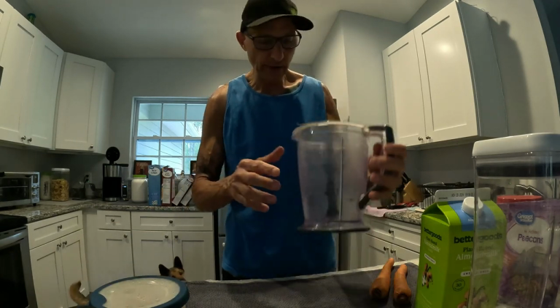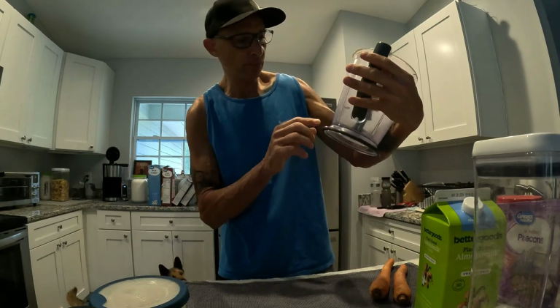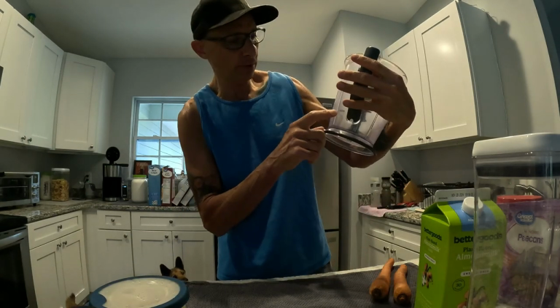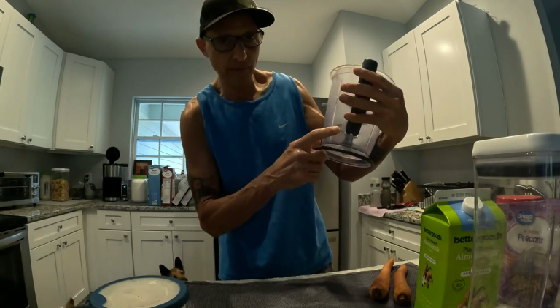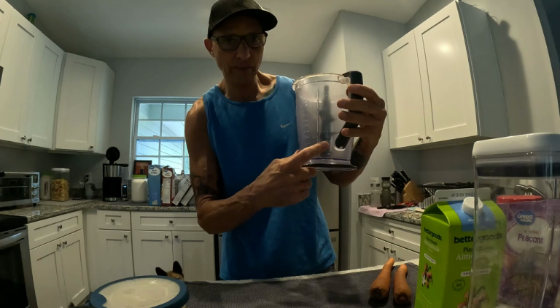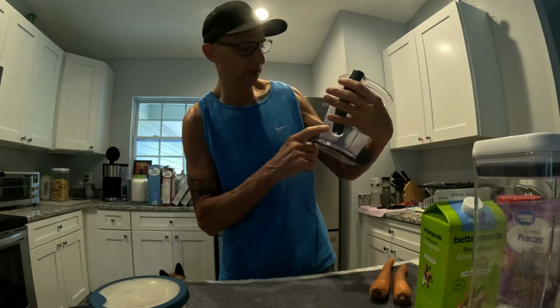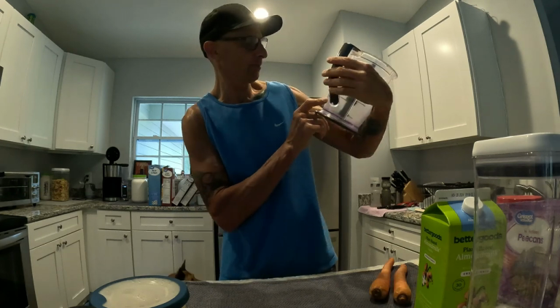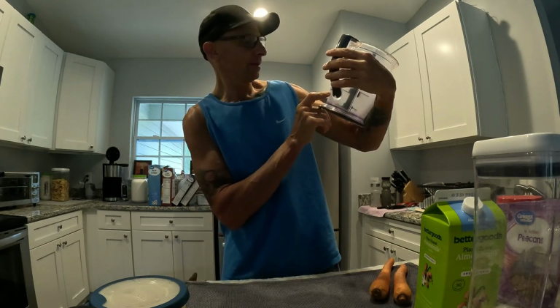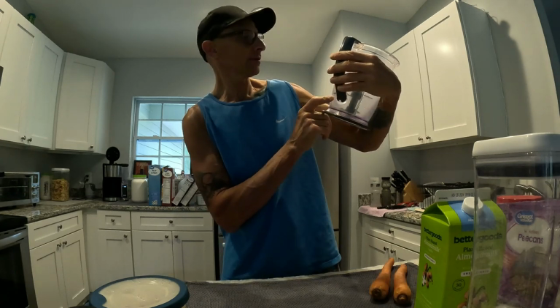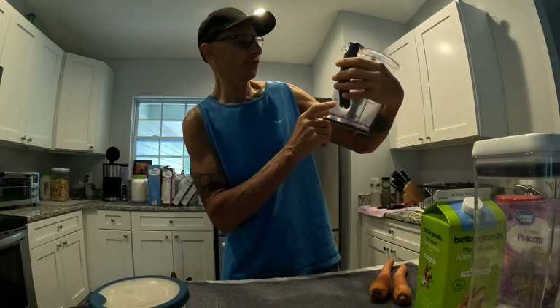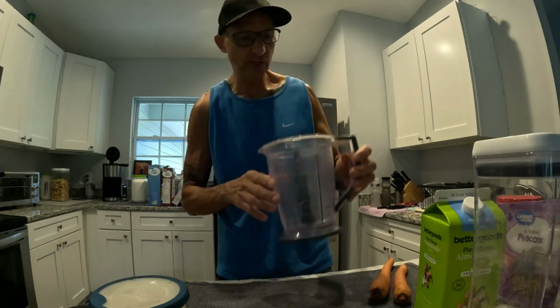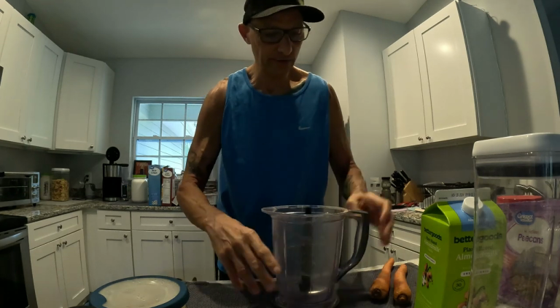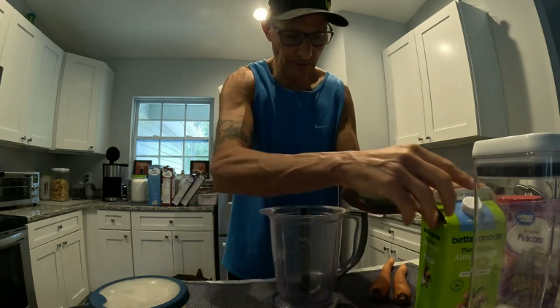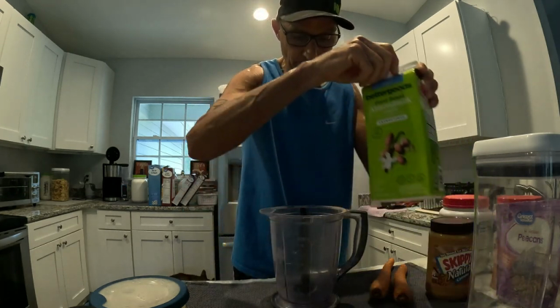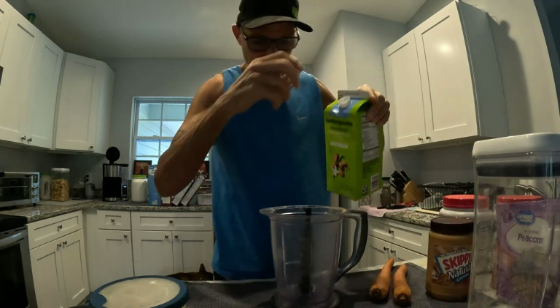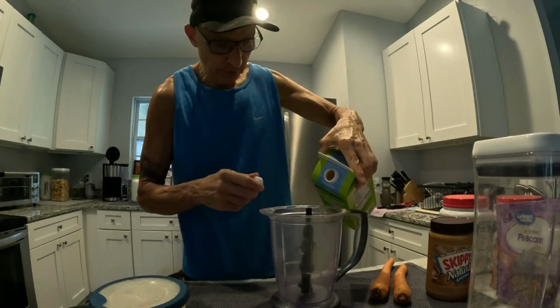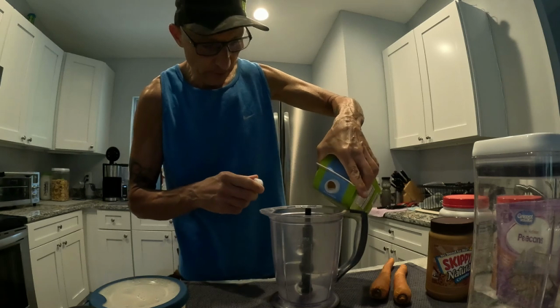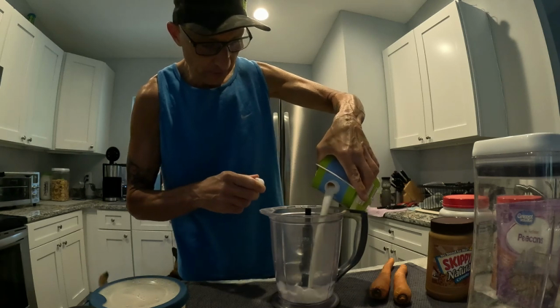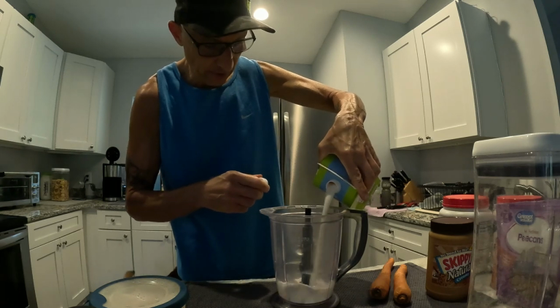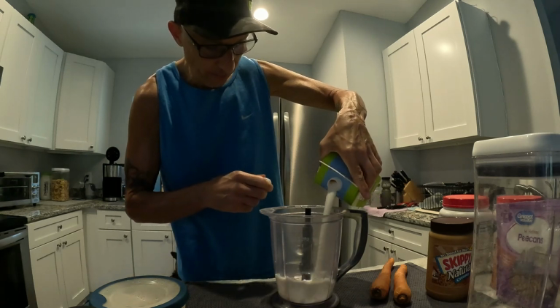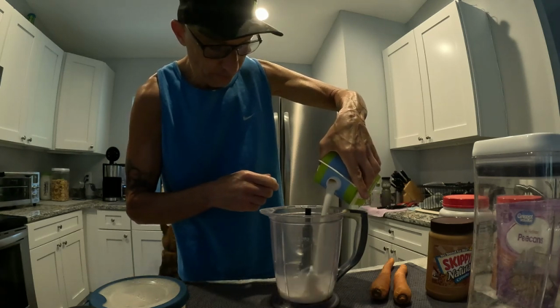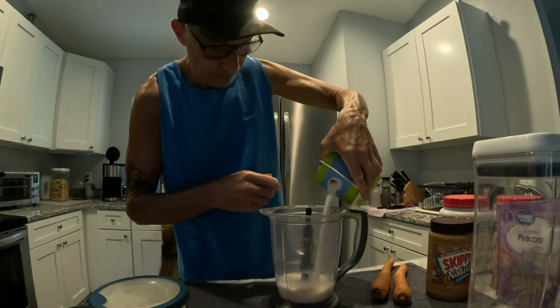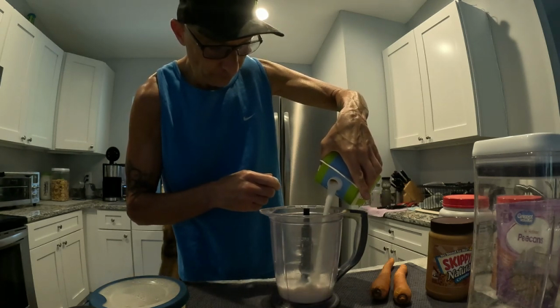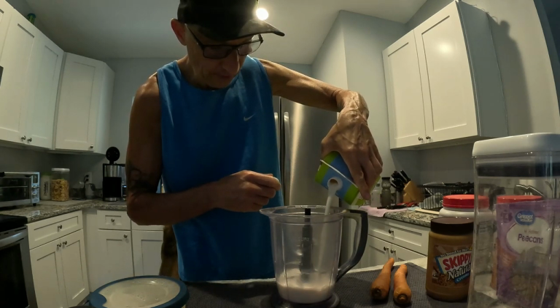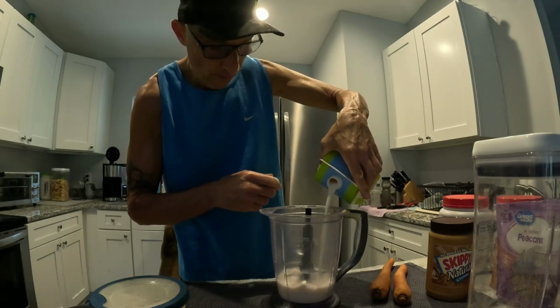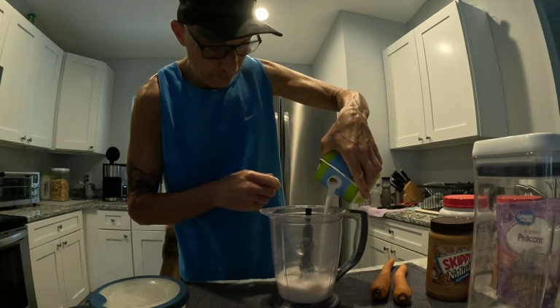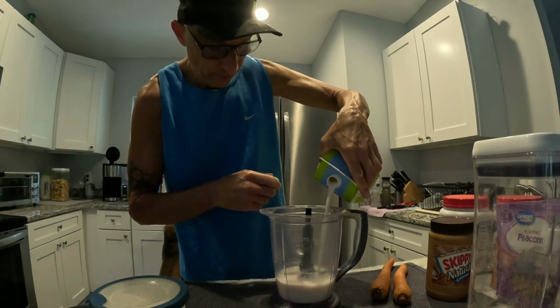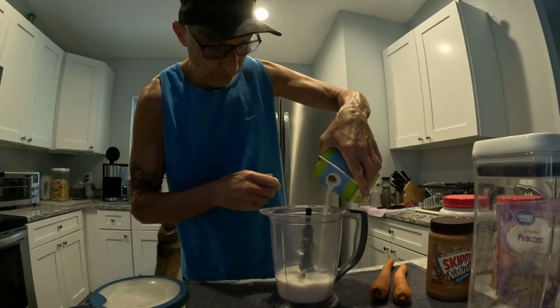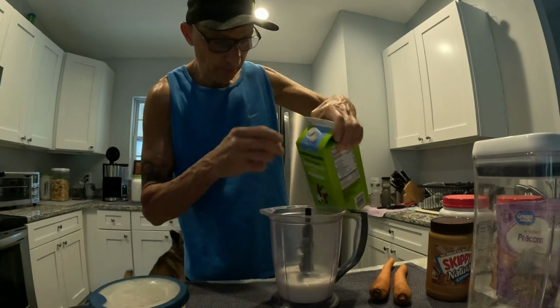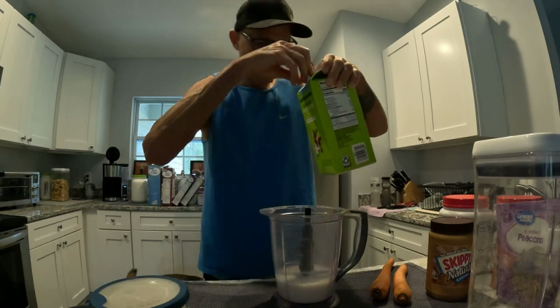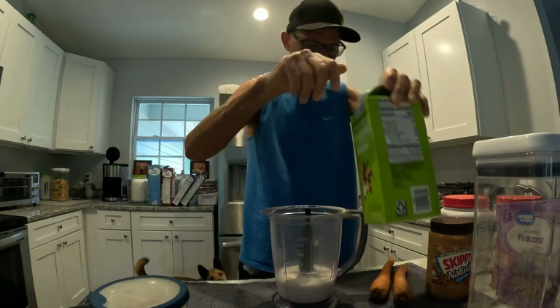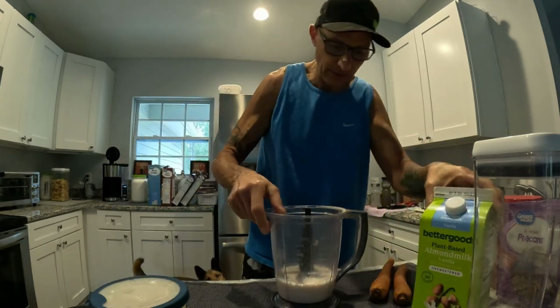I usually put almond milk up to this line — it's about 15 ounces. Today maybe a tiny bit more.